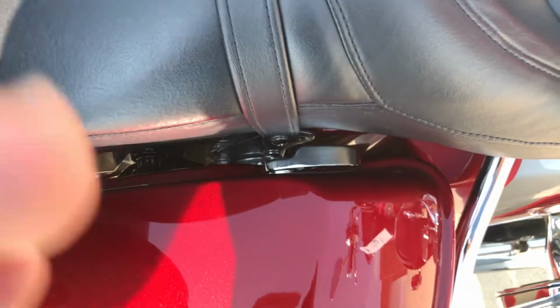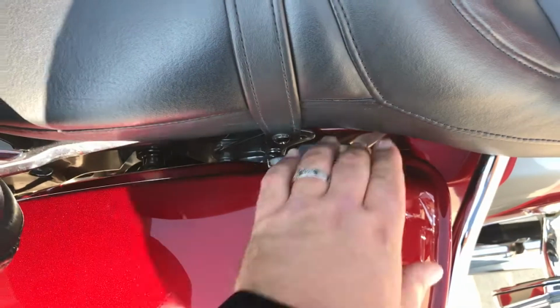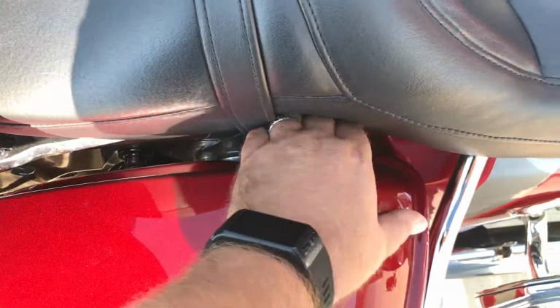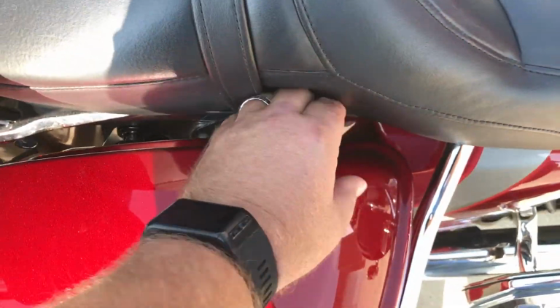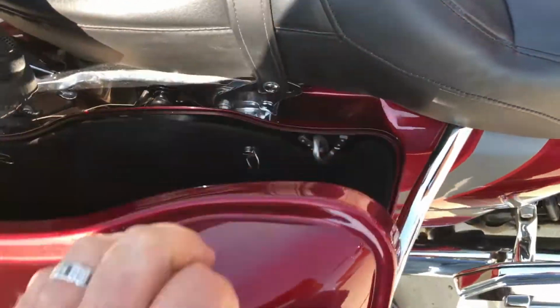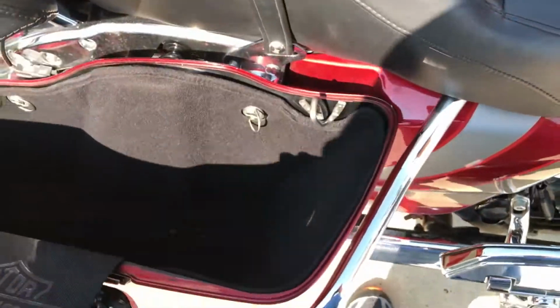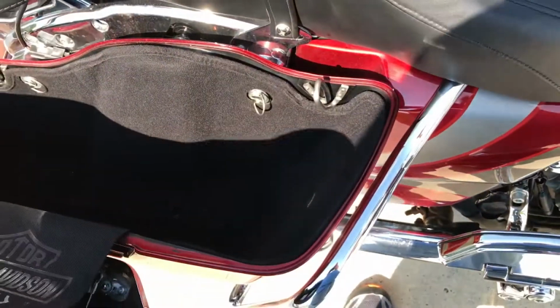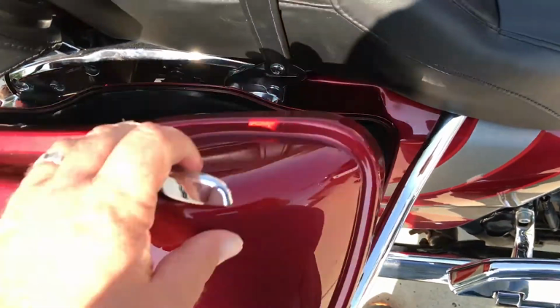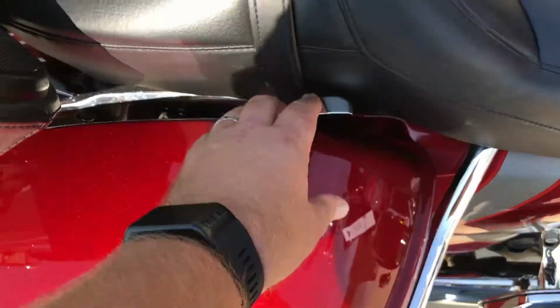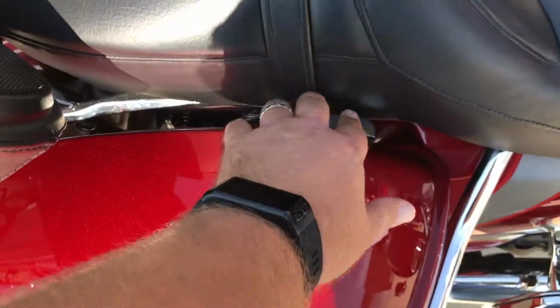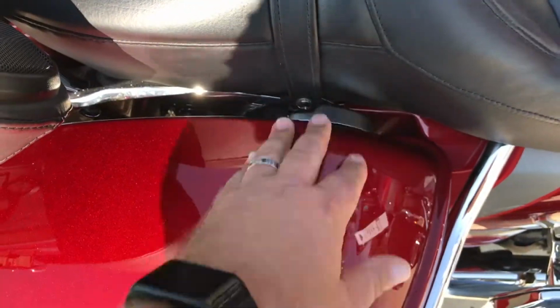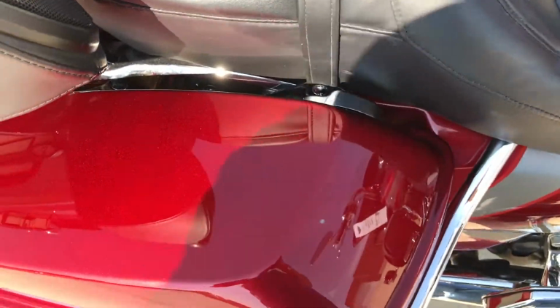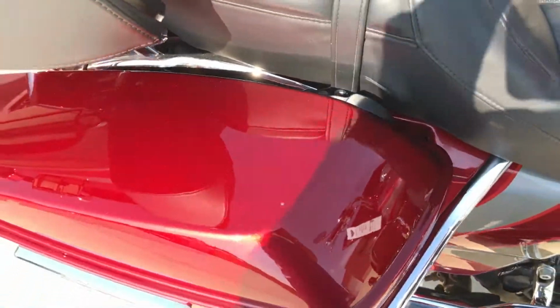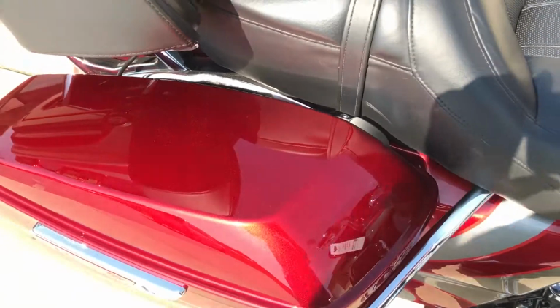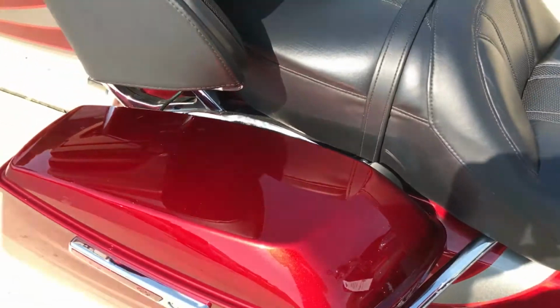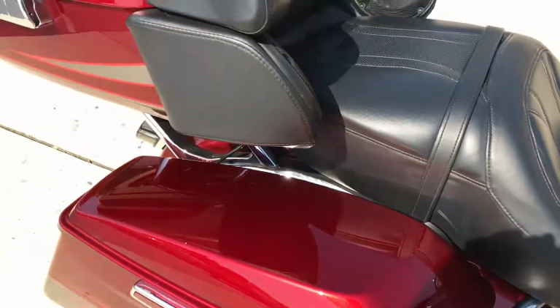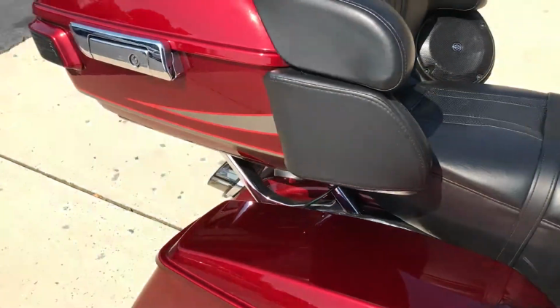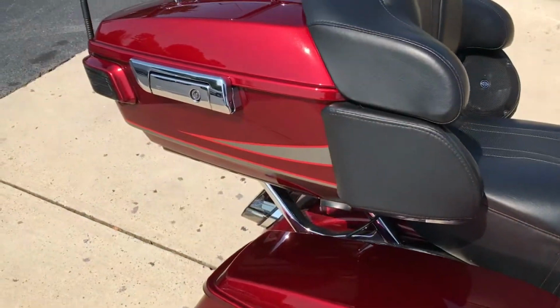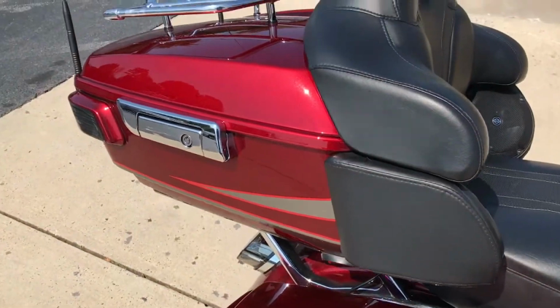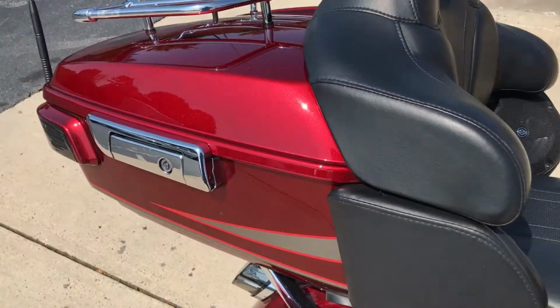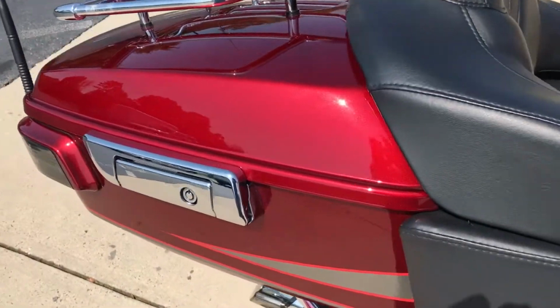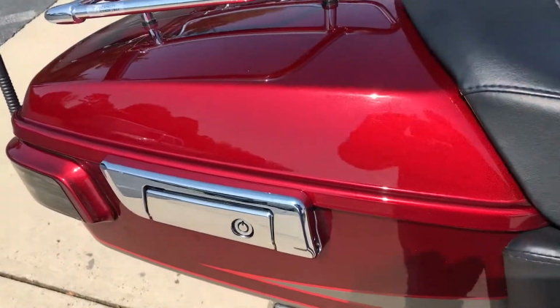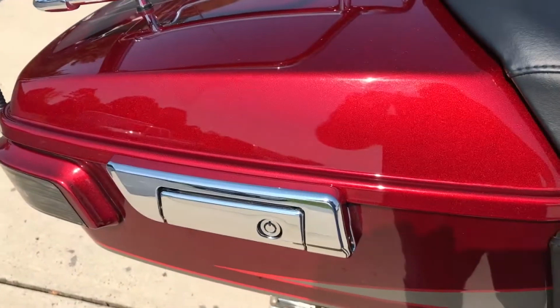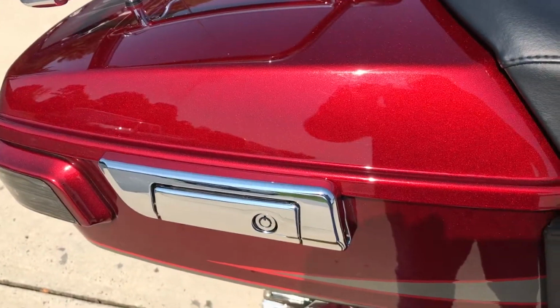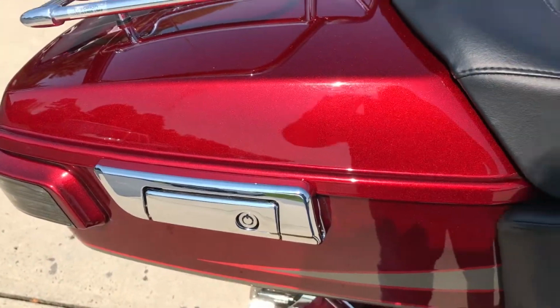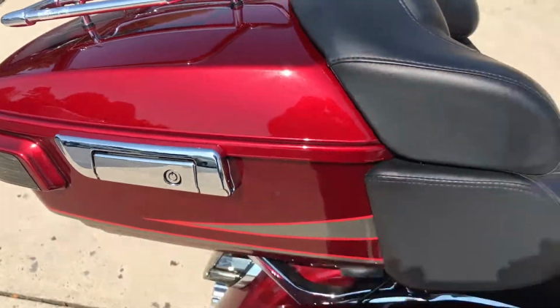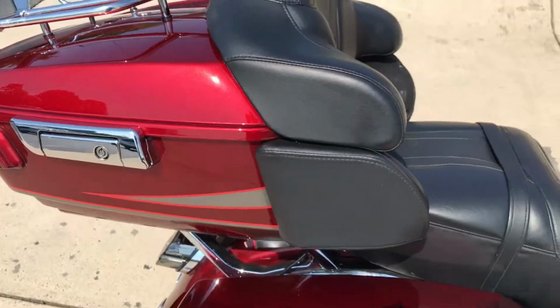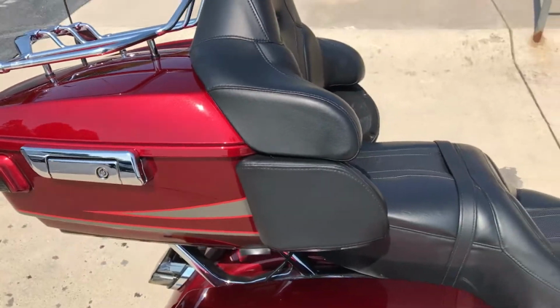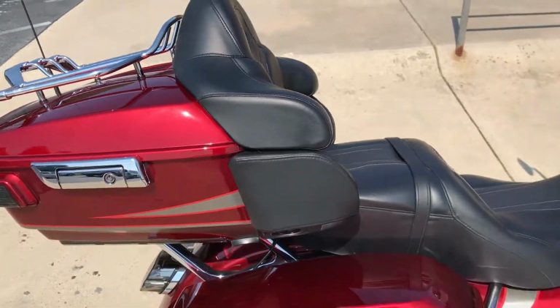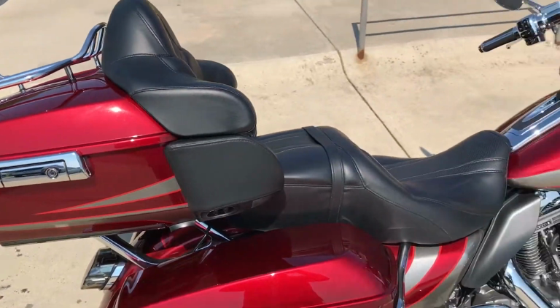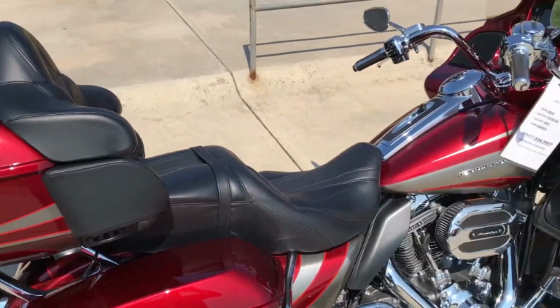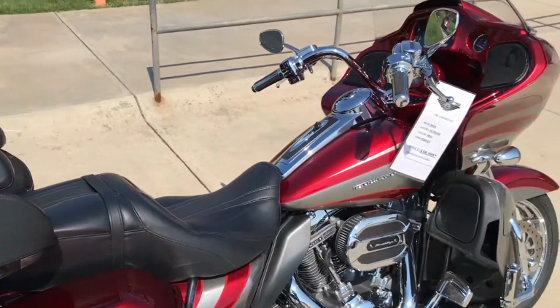Nice on those hot days when you hit that long stoplight. One-touch open and close bag system, and with the key fob you can lock and unlock the tour pack and saddle bags with one press of a button. Very nice feature.